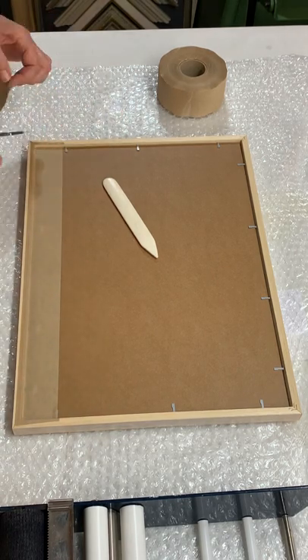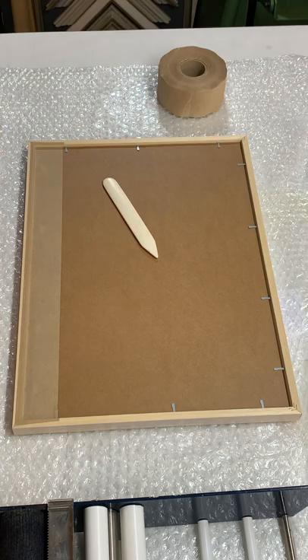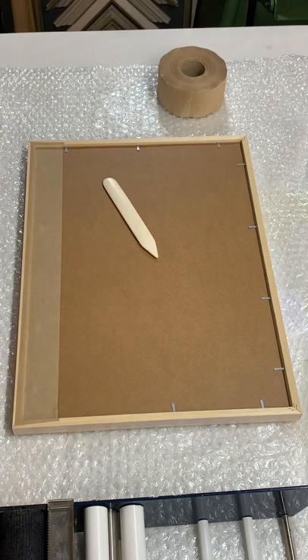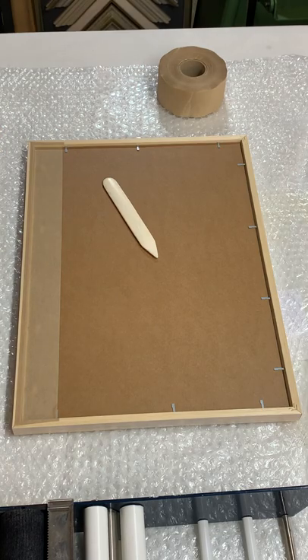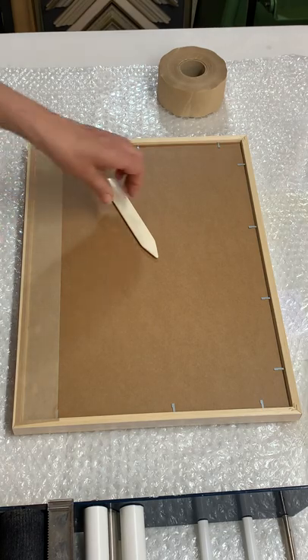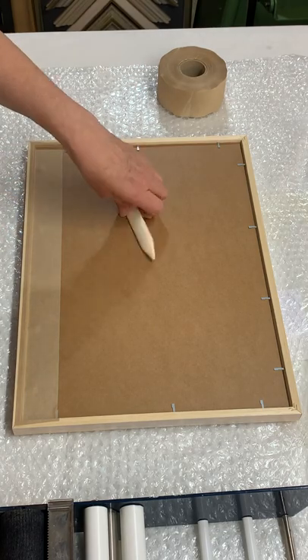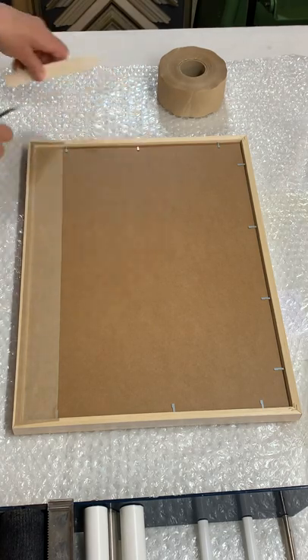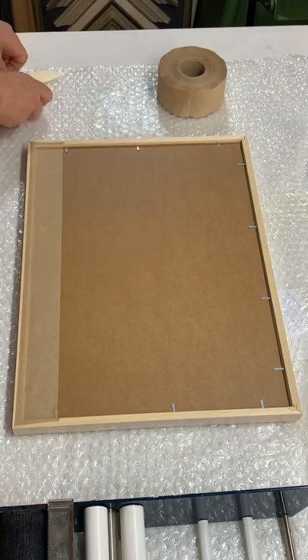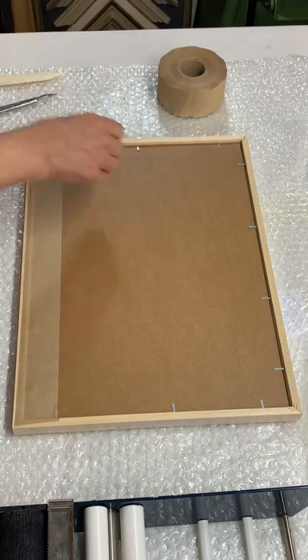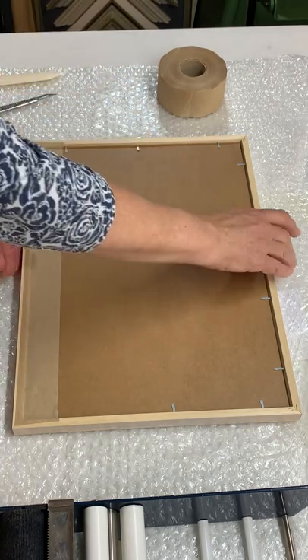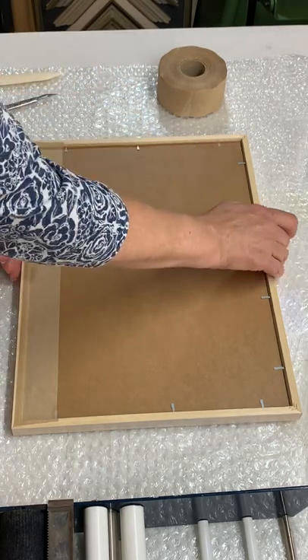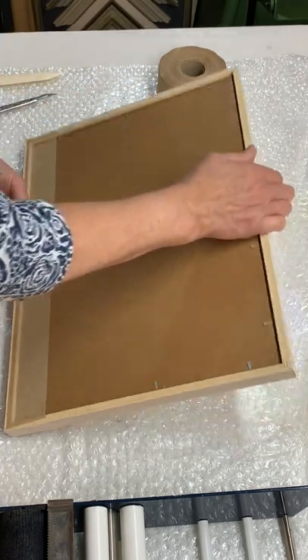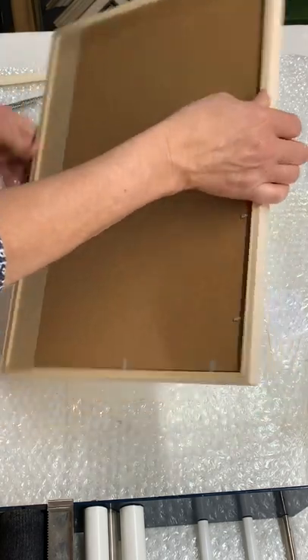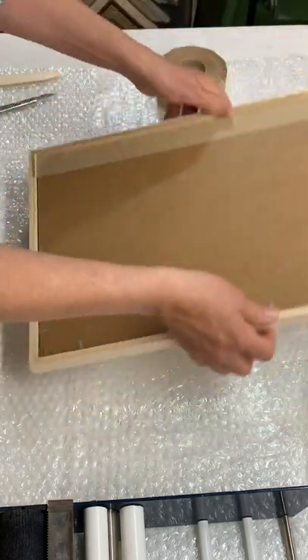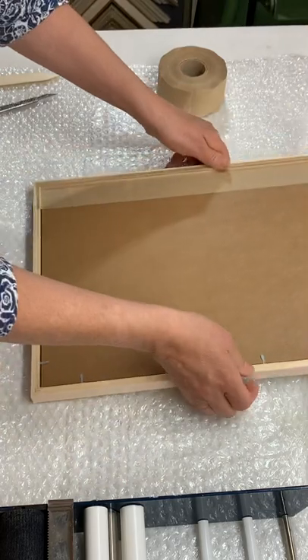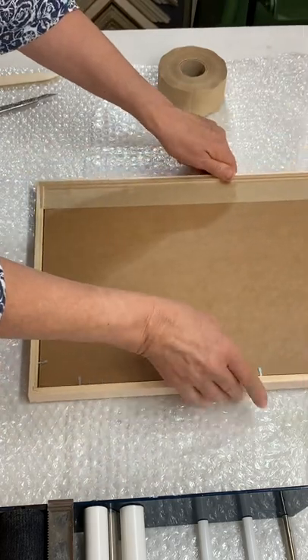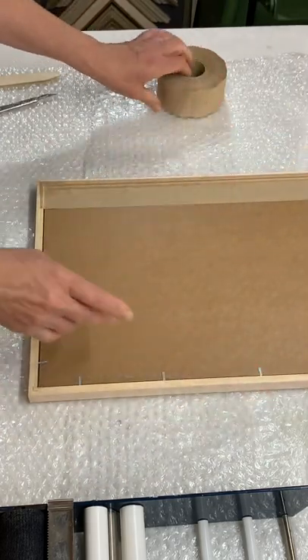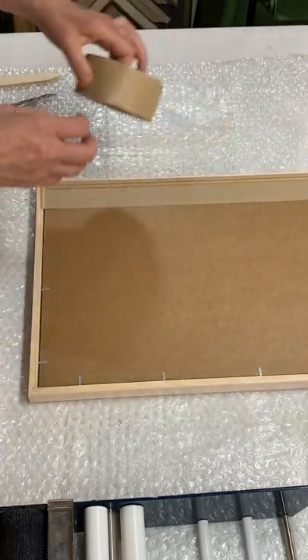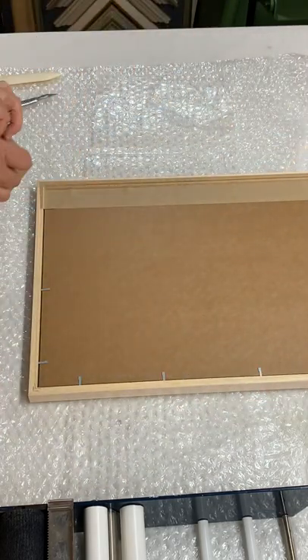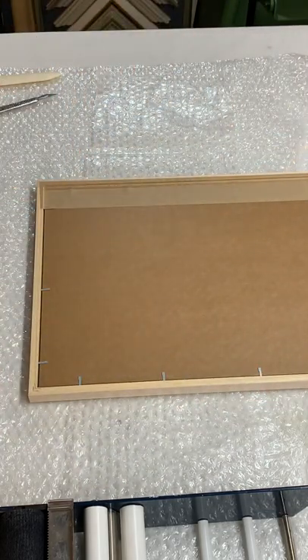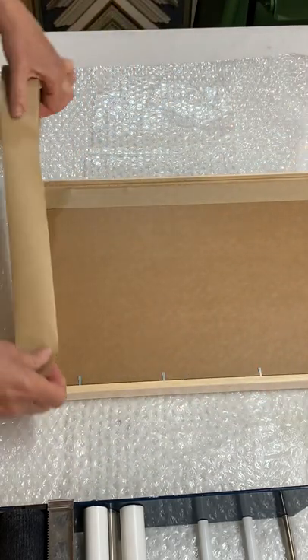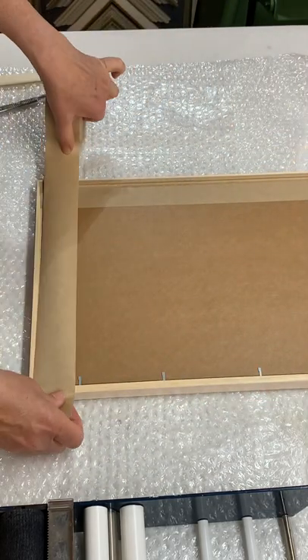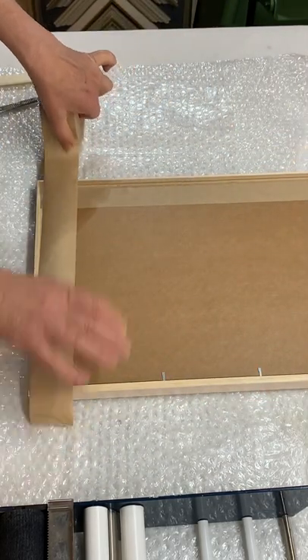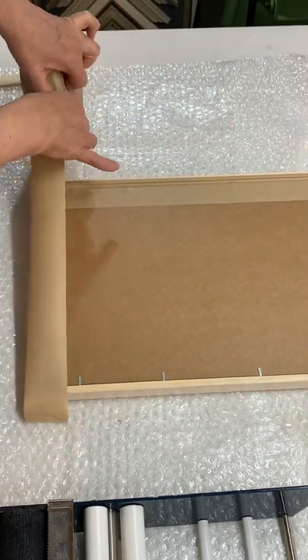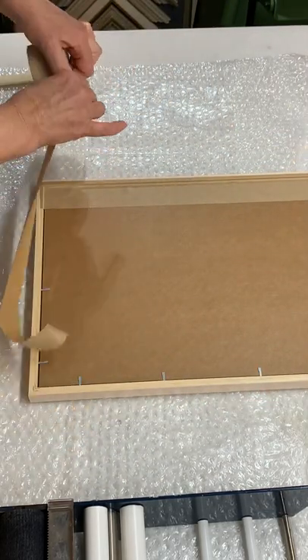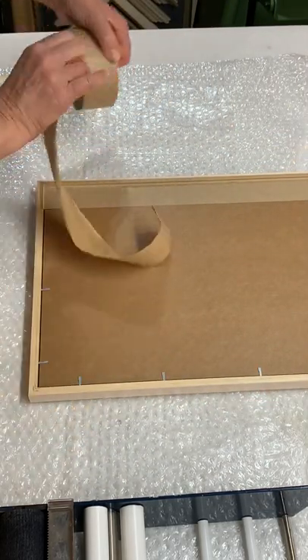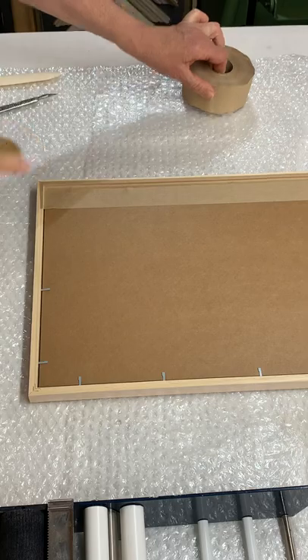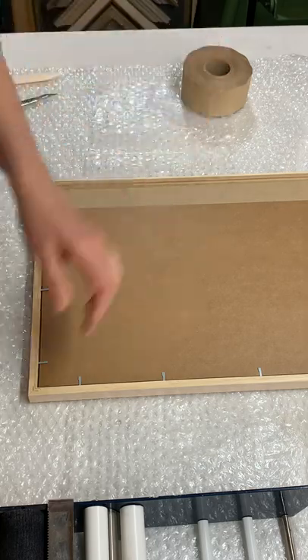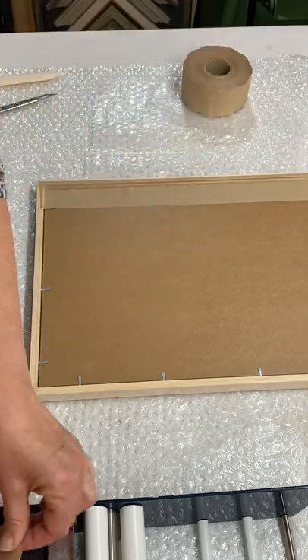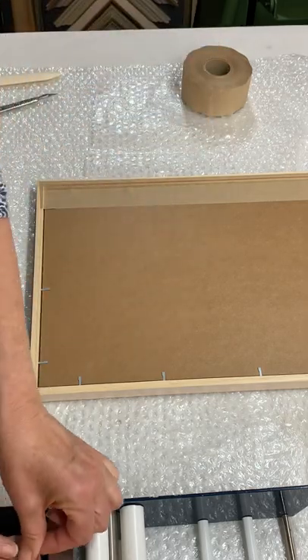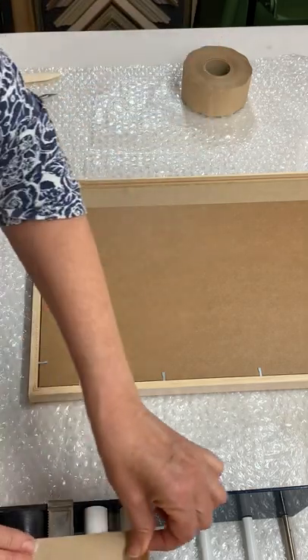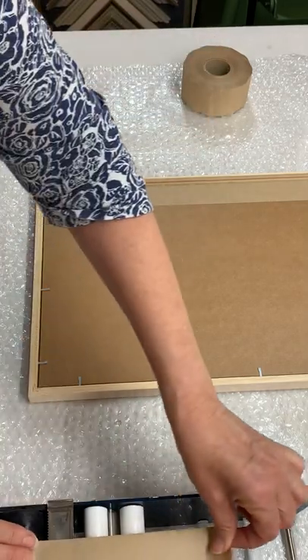It doesn't really matter how you progress around the picture. I'm just going to work side after side — I'm going to peel off a piece of tape that I need, wet it, and repeat the exercise.